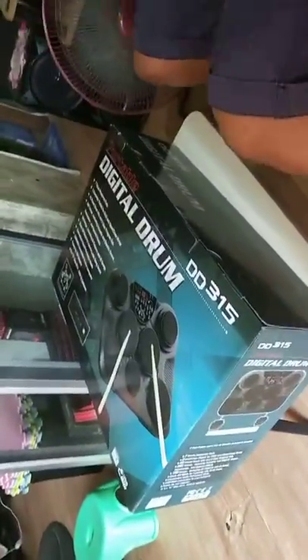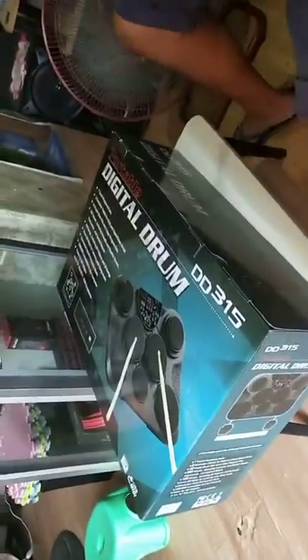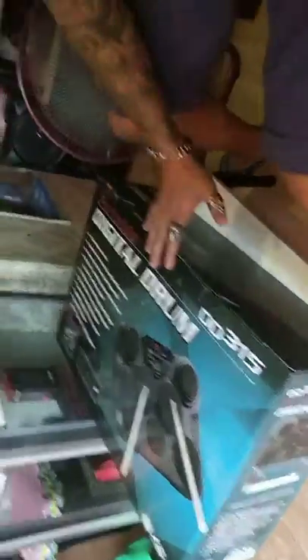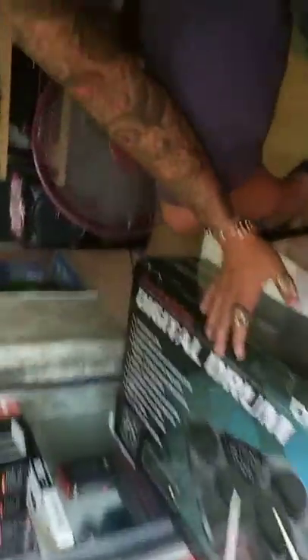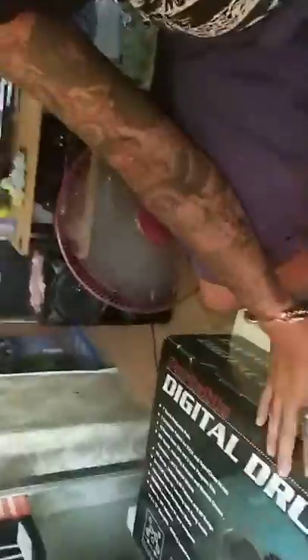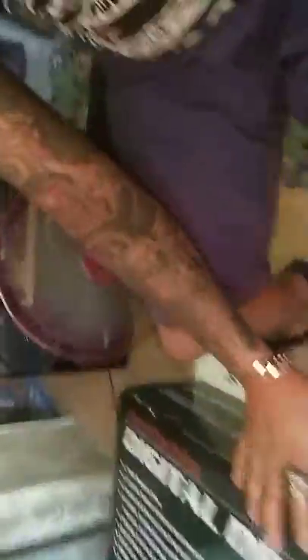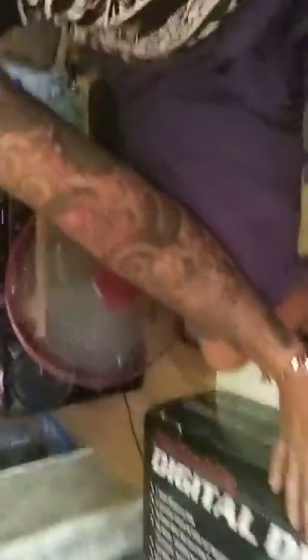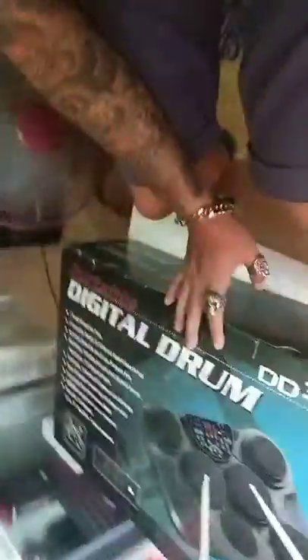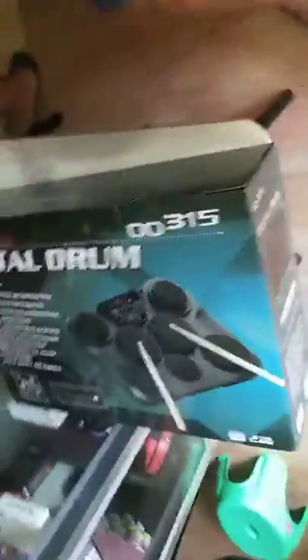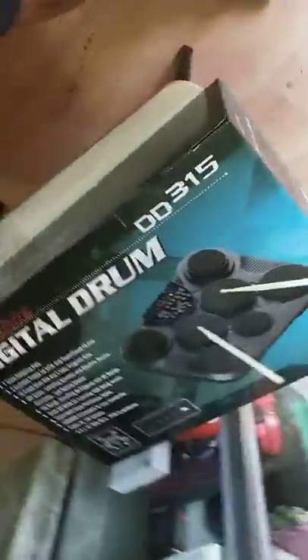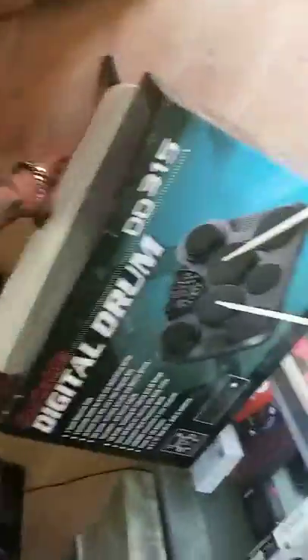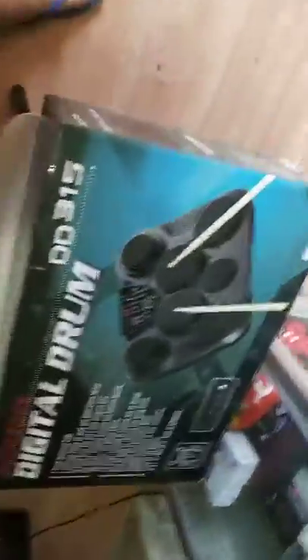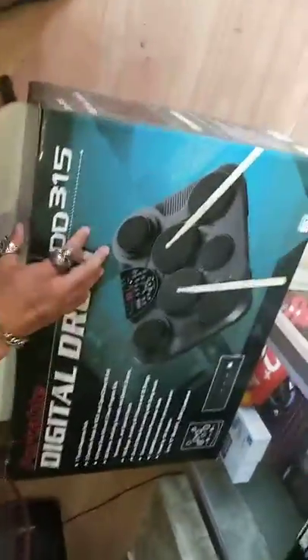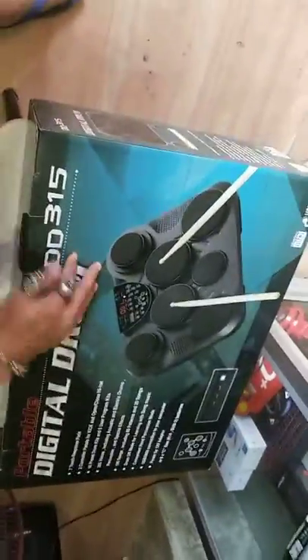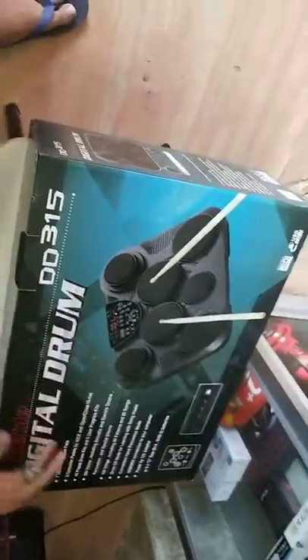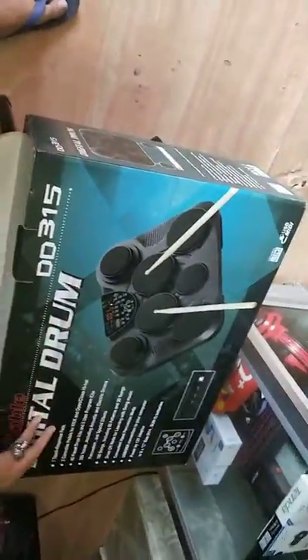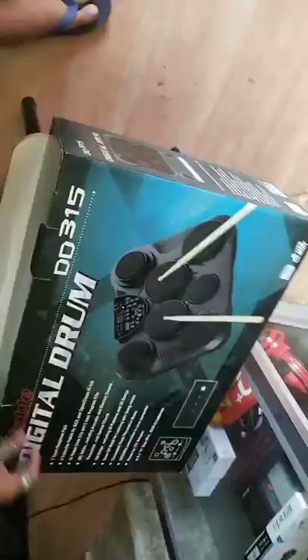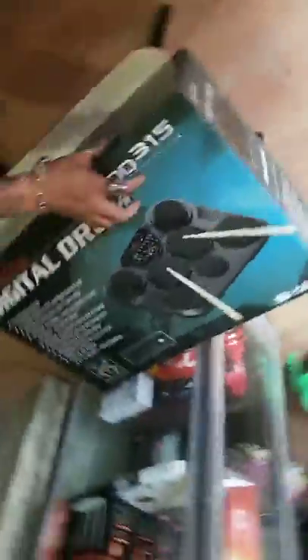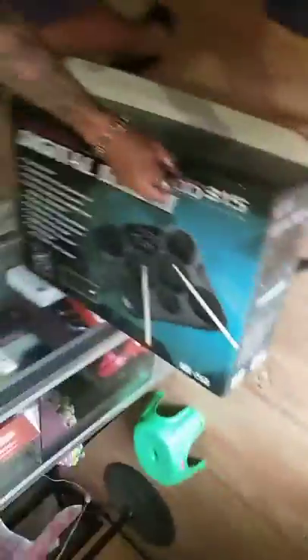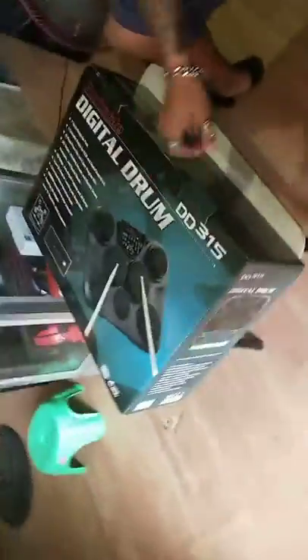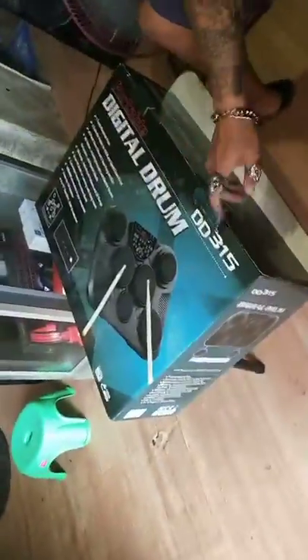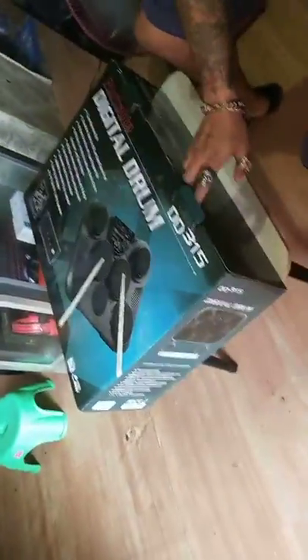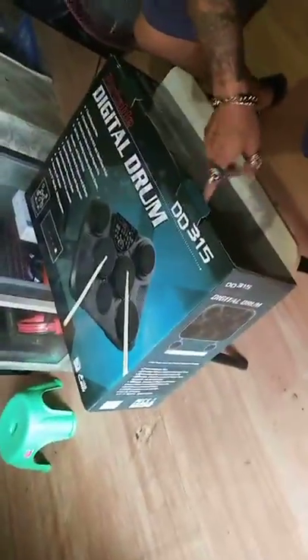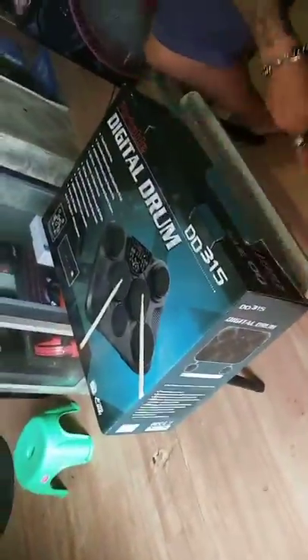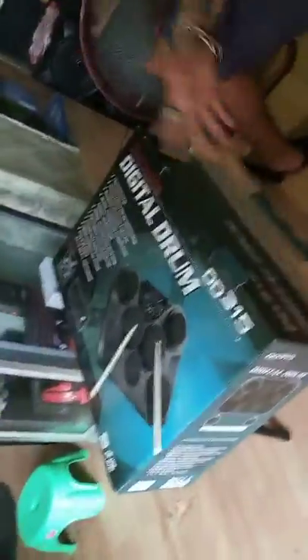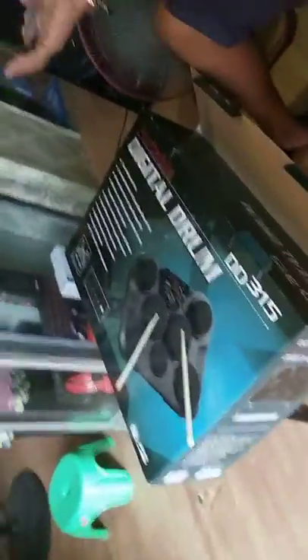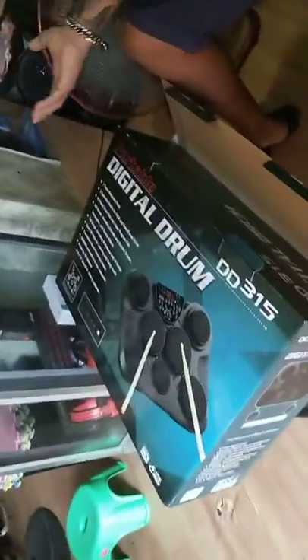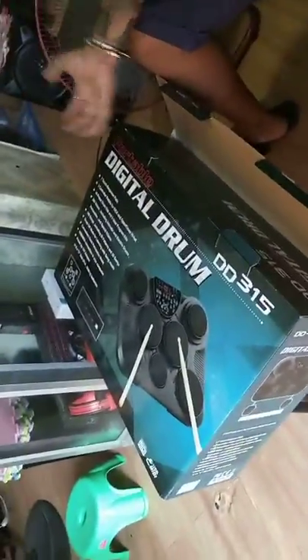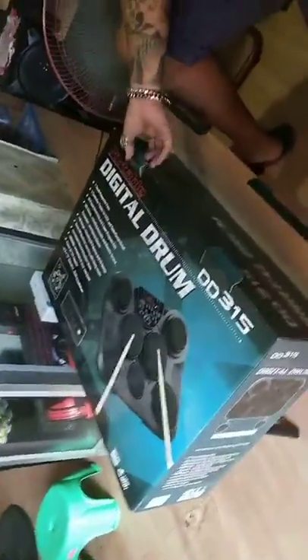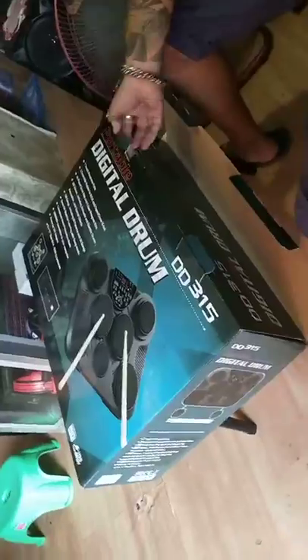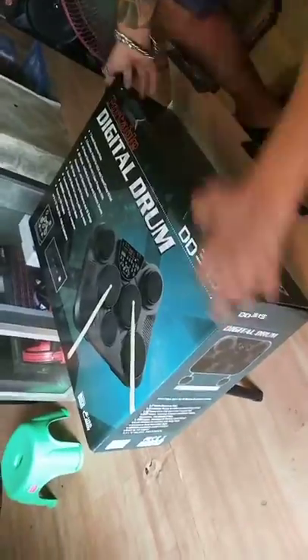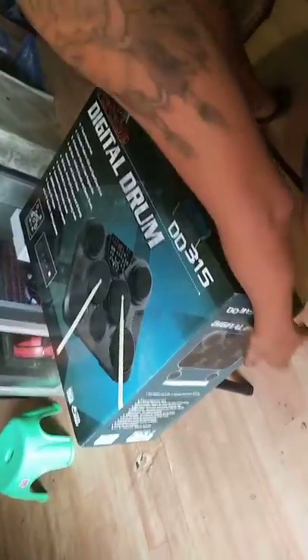By the way, this is the DD315 2018 edition. Siyempre, budget price muna. Gimit tayo, mga mas mahal. So this is same as the Alice's — I could just forget the model, pero same po.